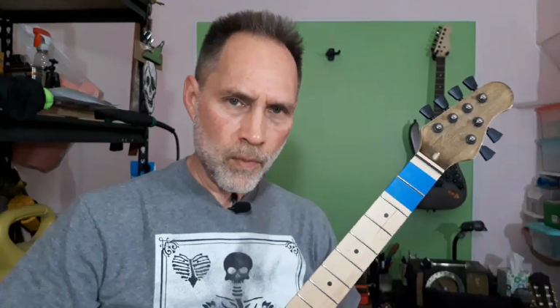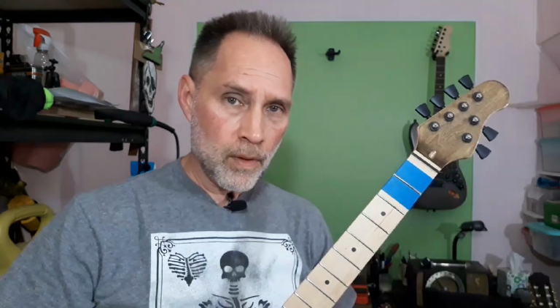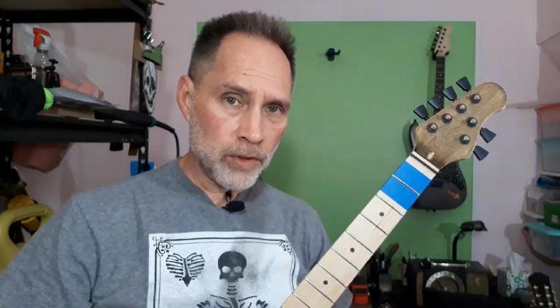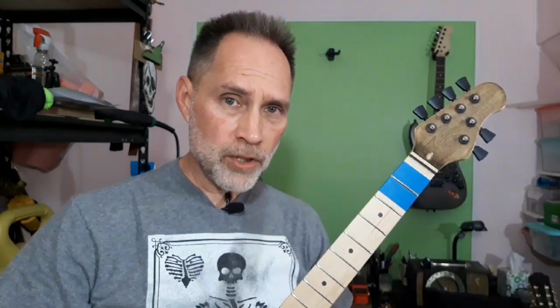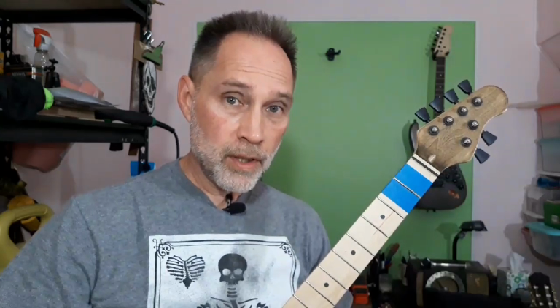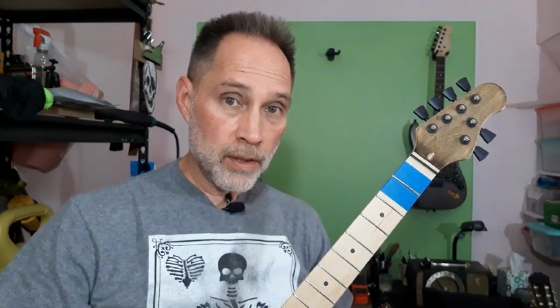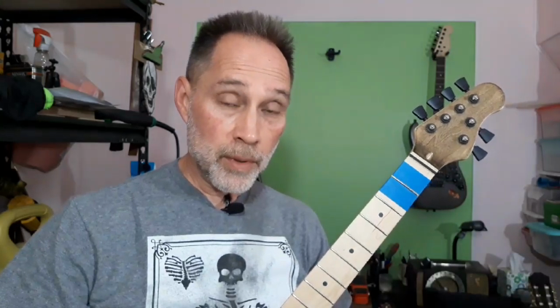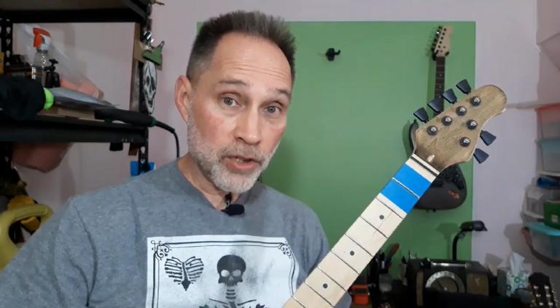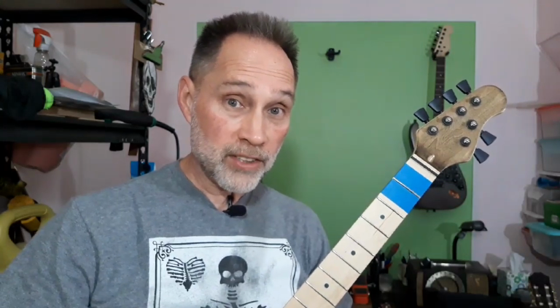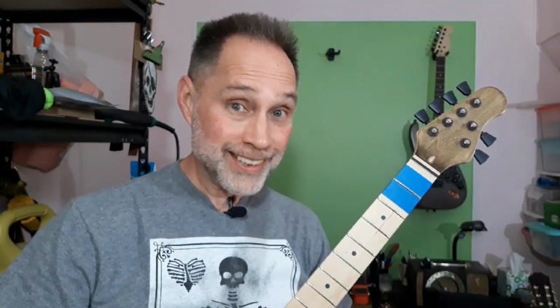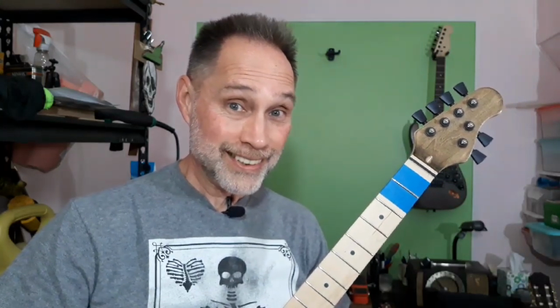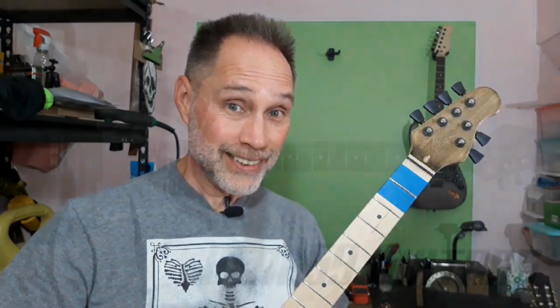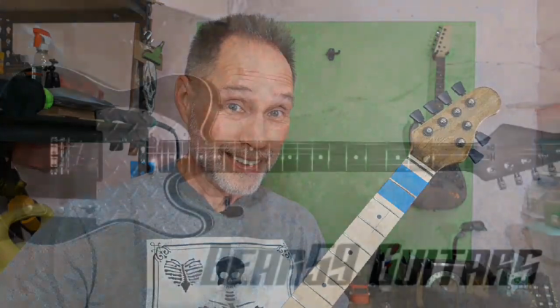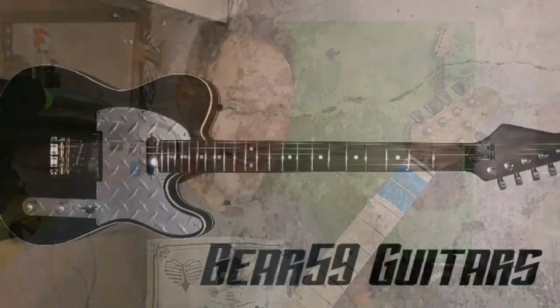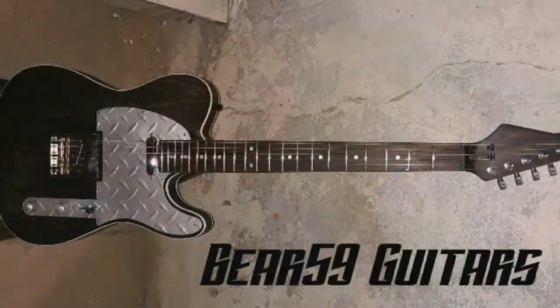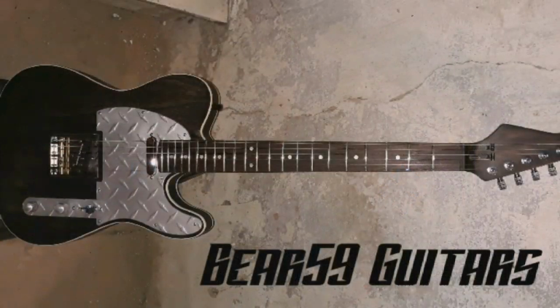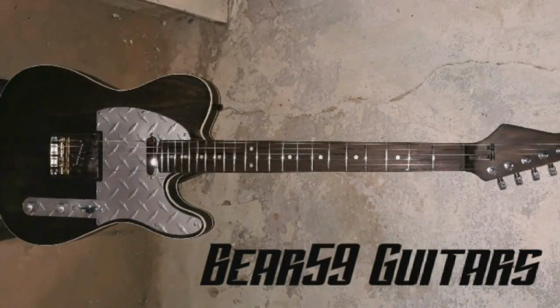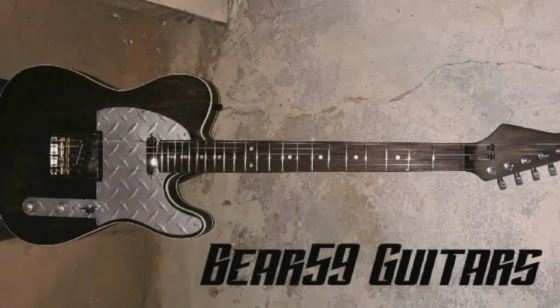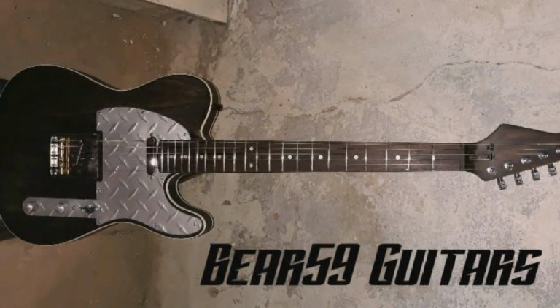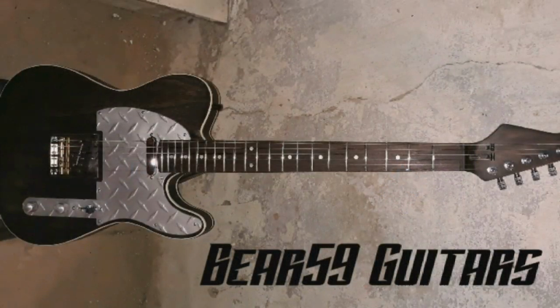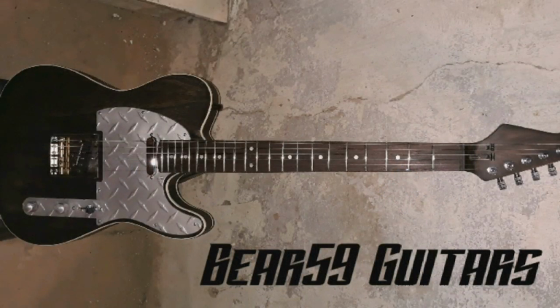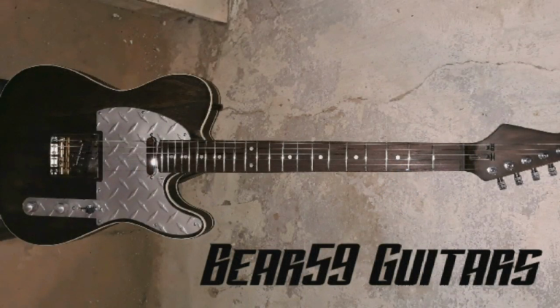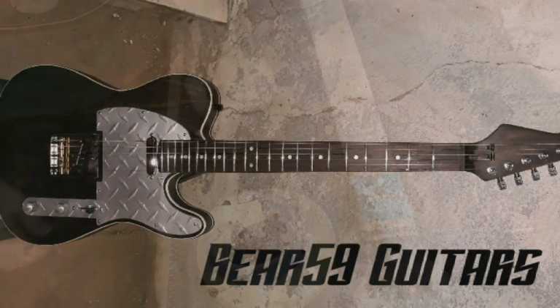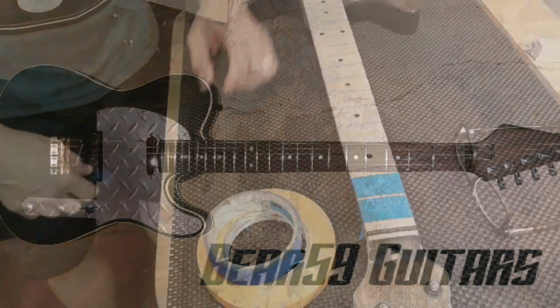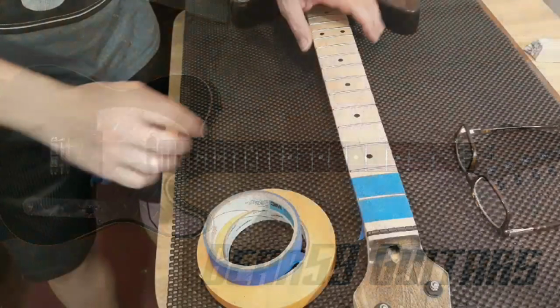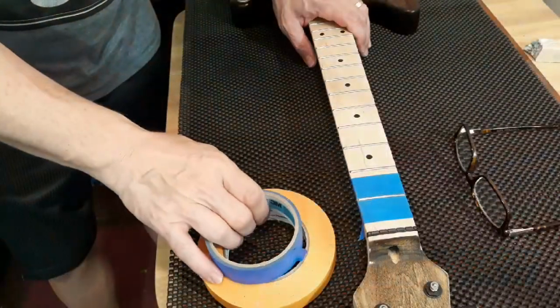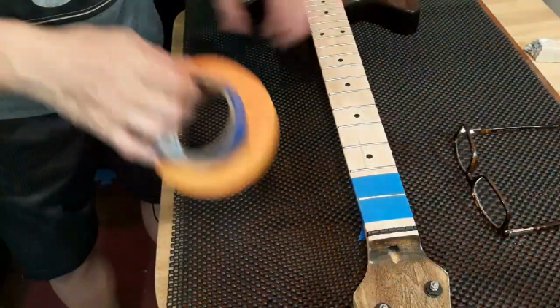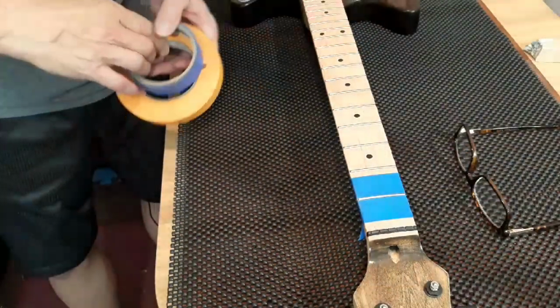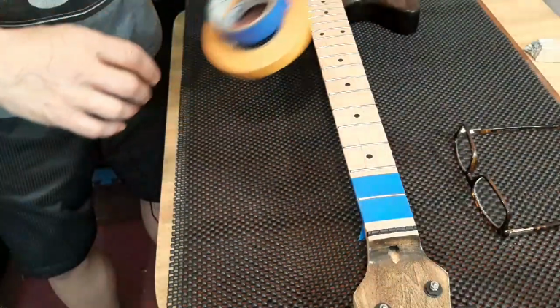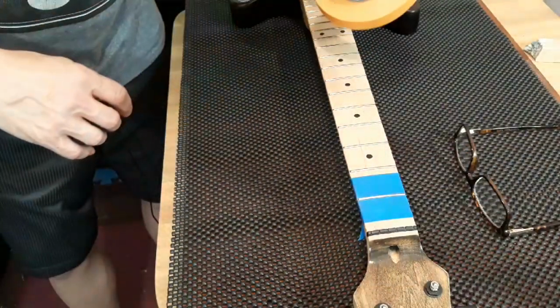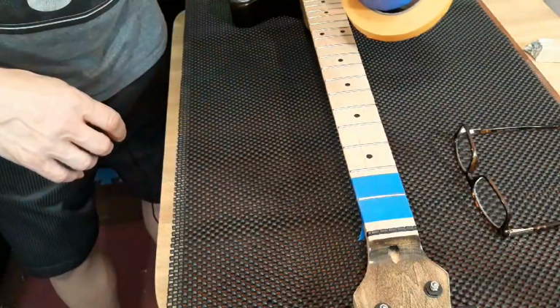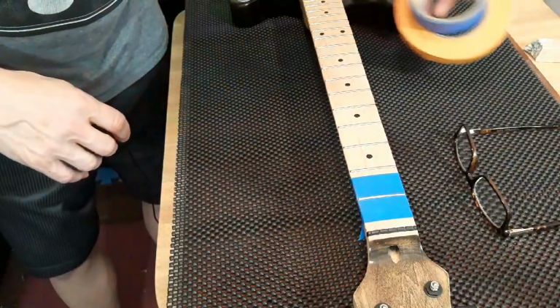What time is it? Time to polish the frets. Okay, time to polish these frets.